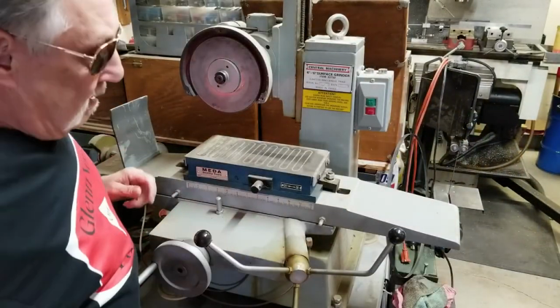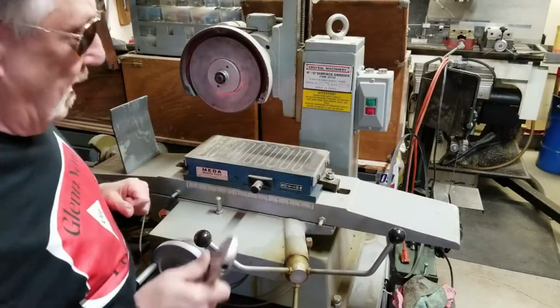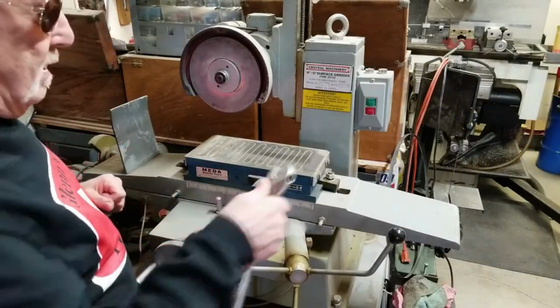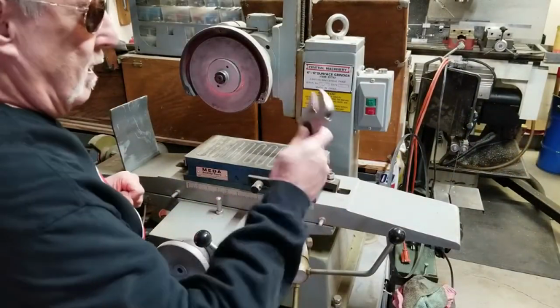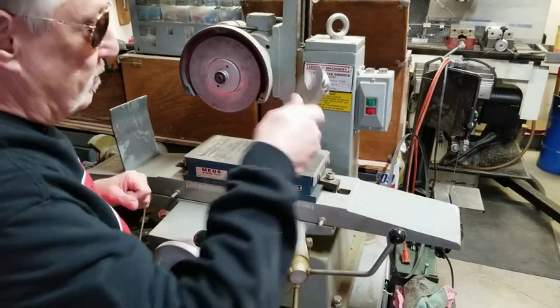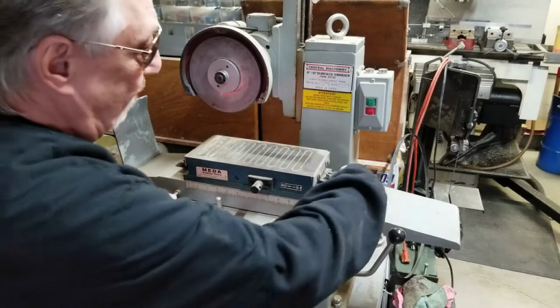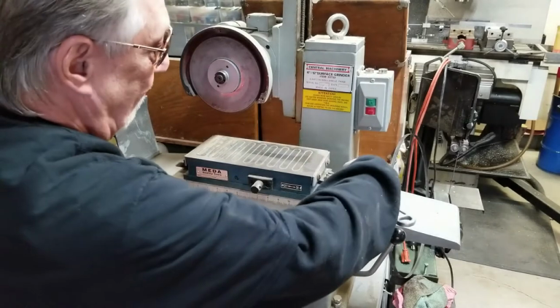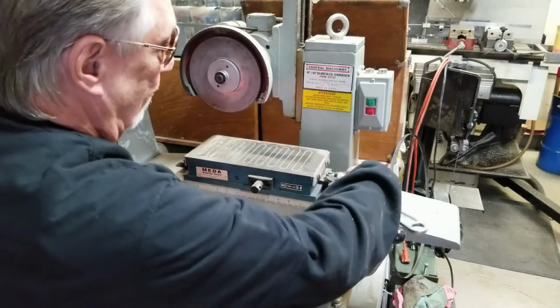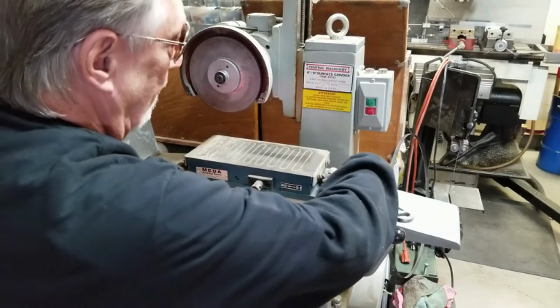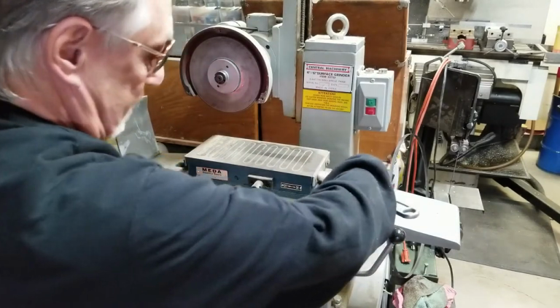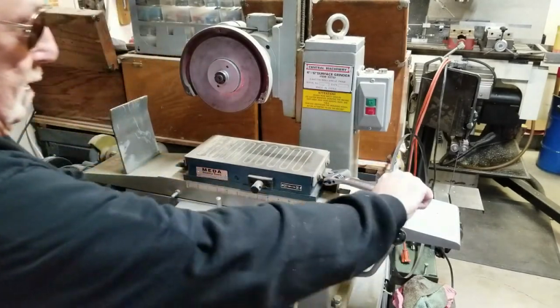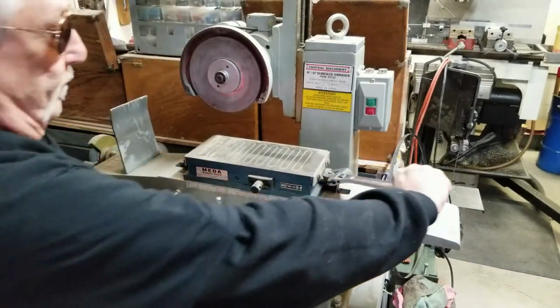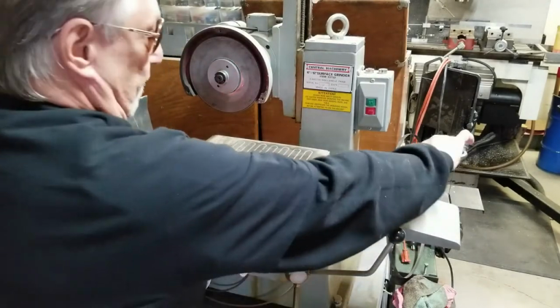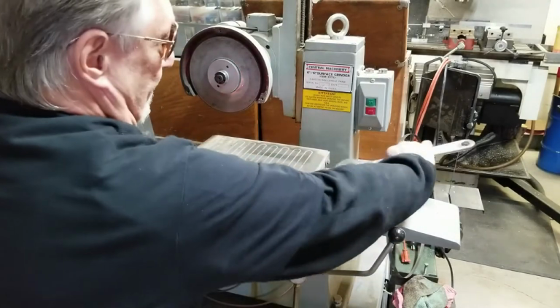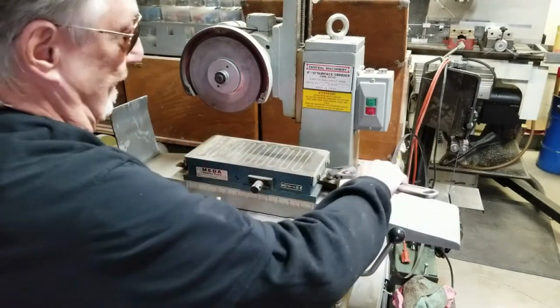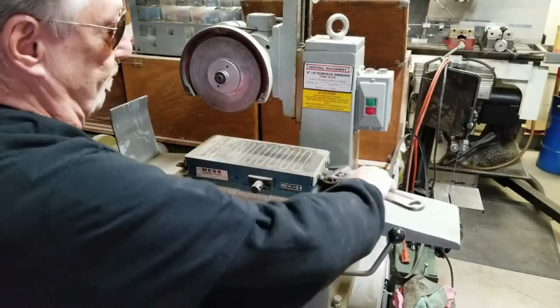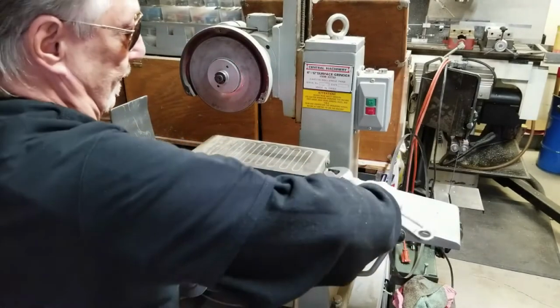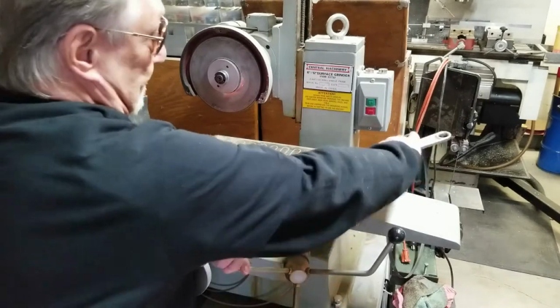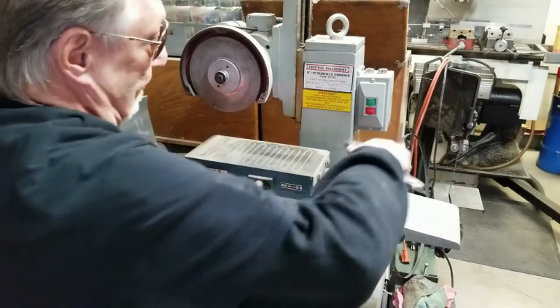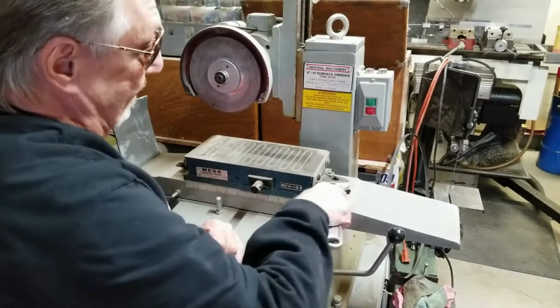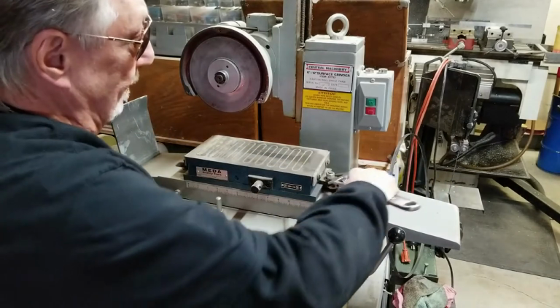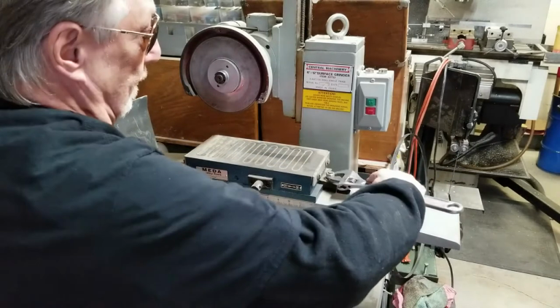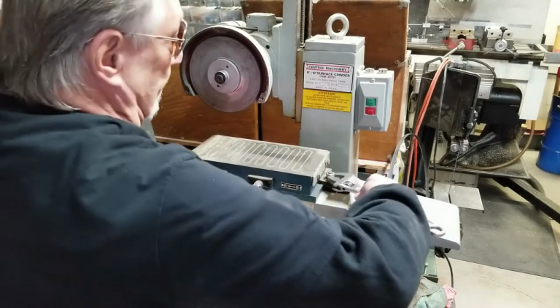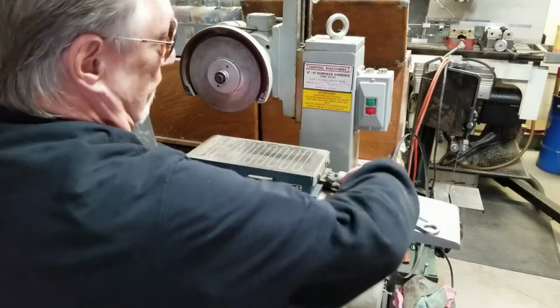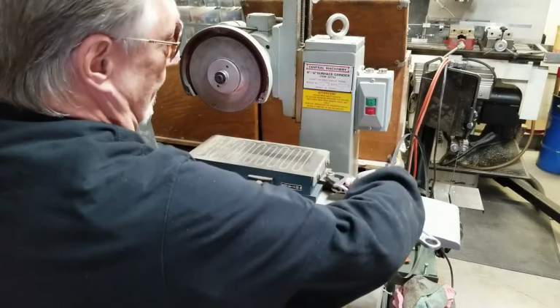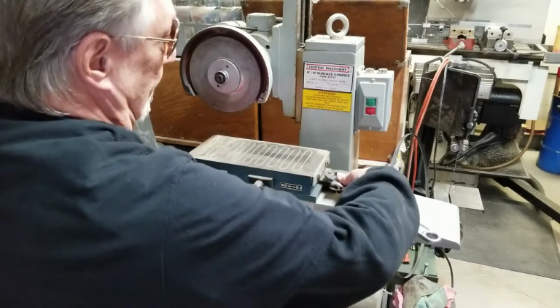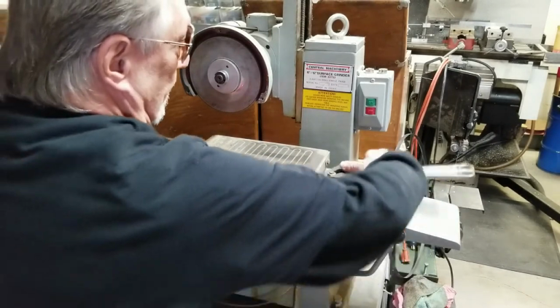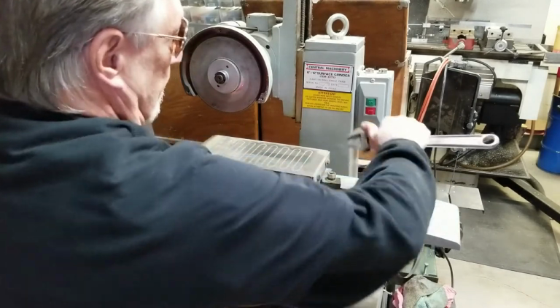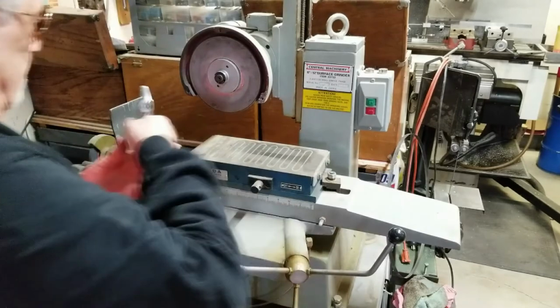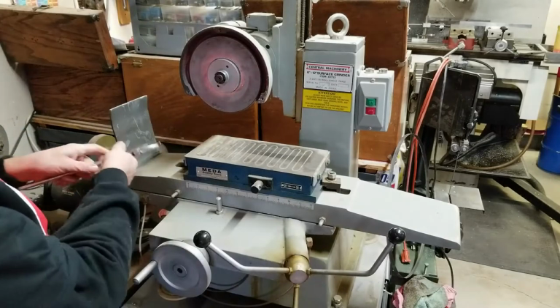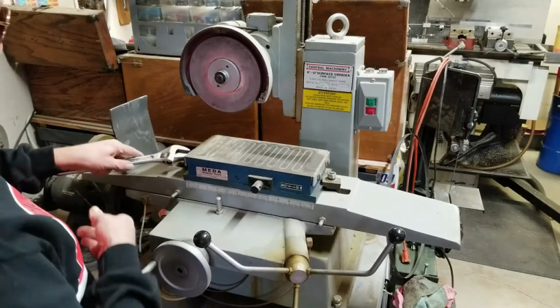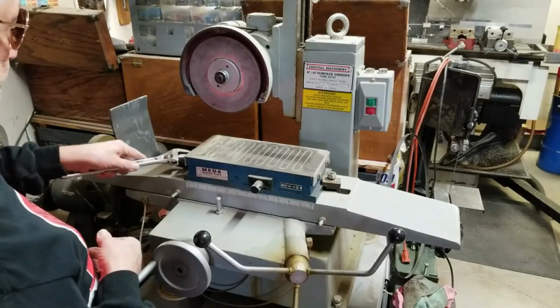Got my trusty crescent wrench. Believe it or not, I cannot find an 11/16th open-end wrench or anything — no 11/16th anywhere.